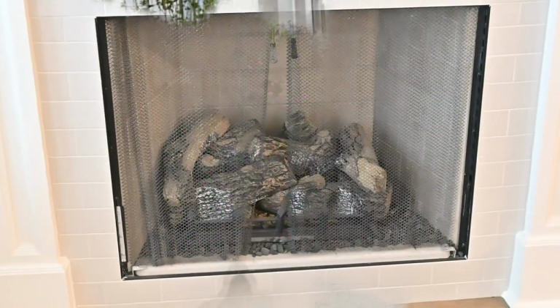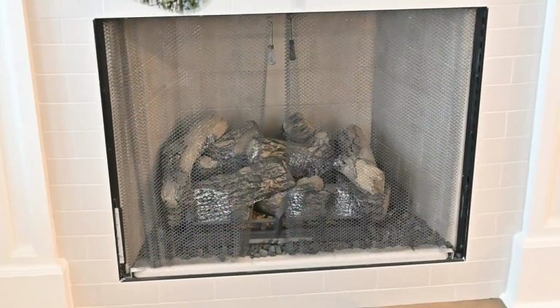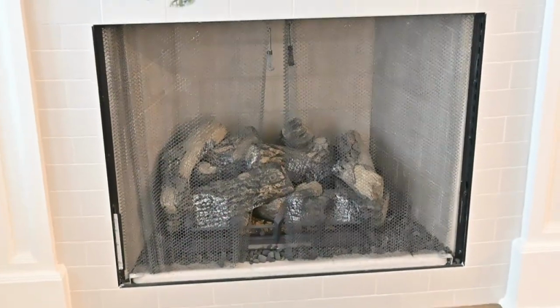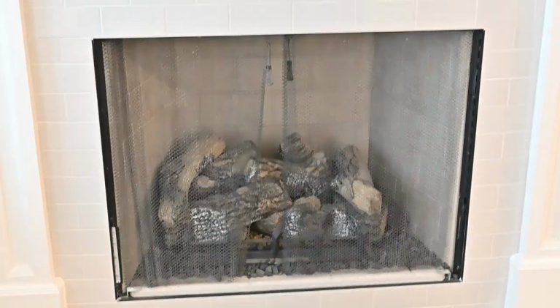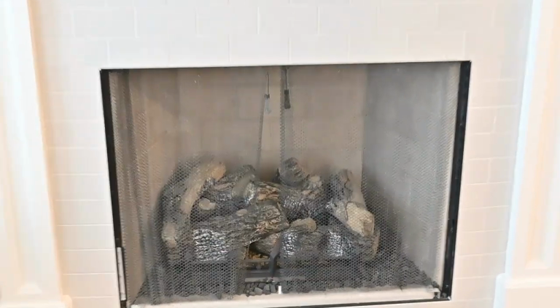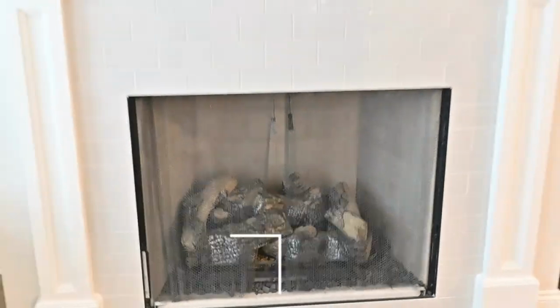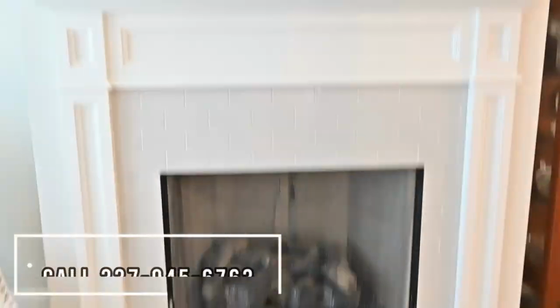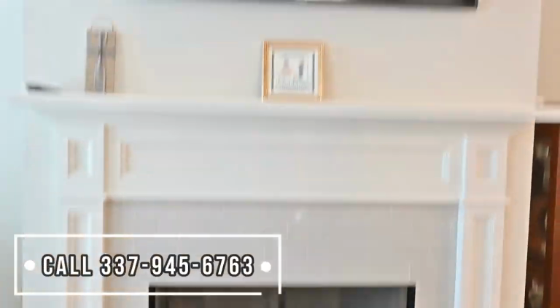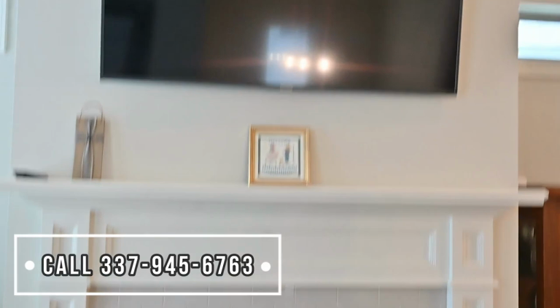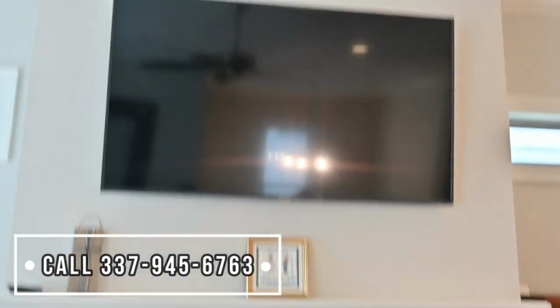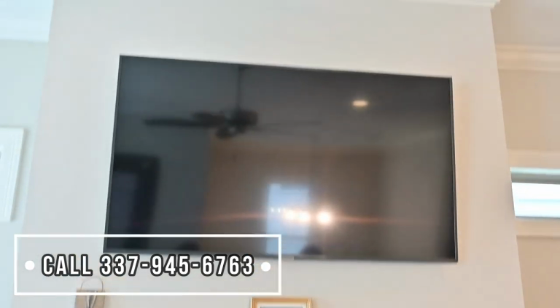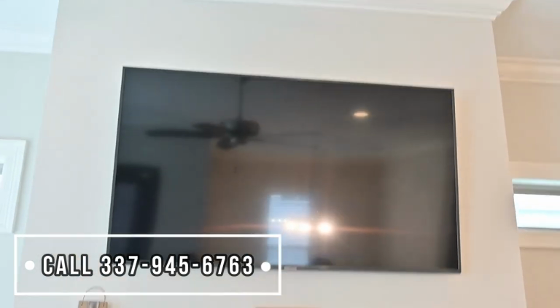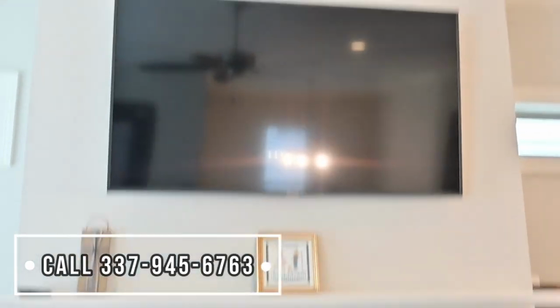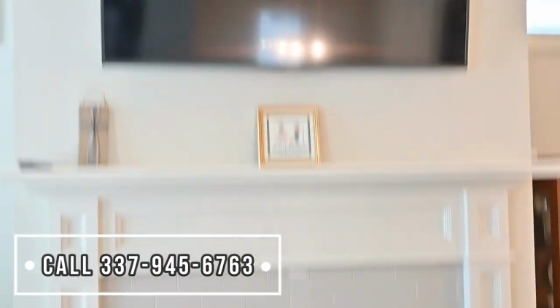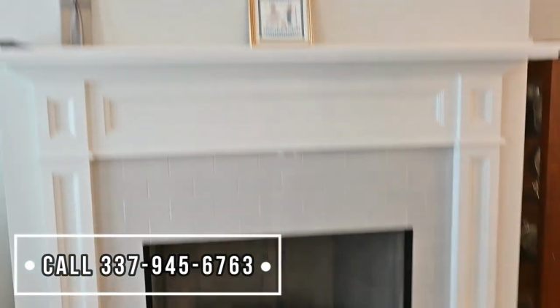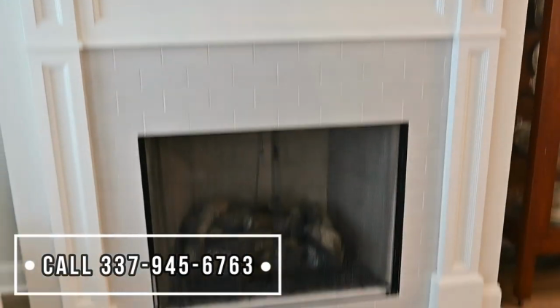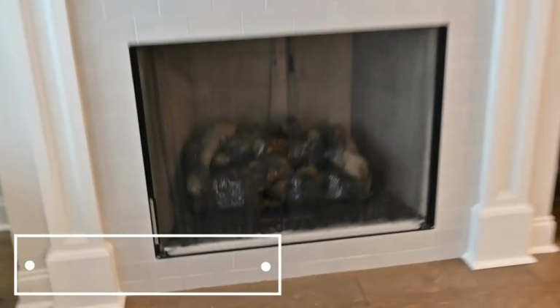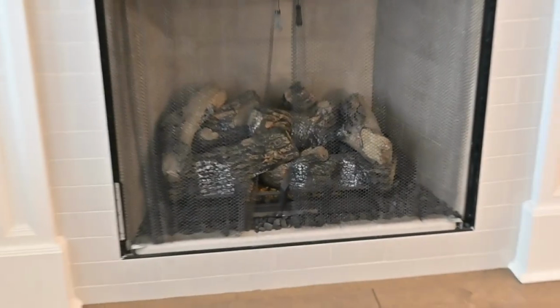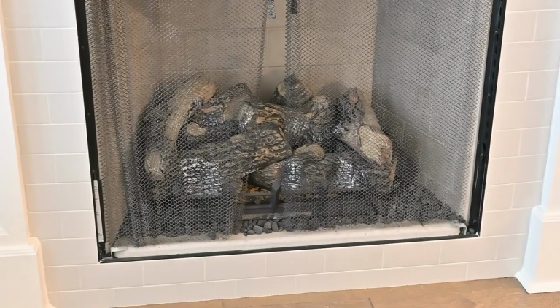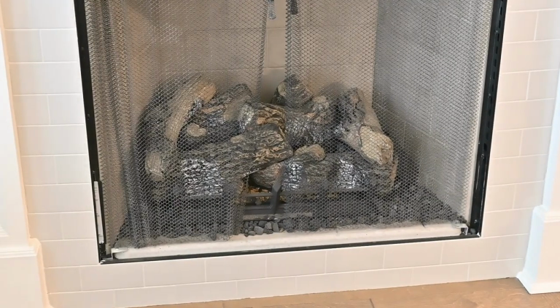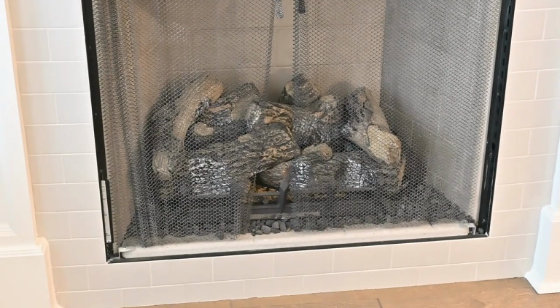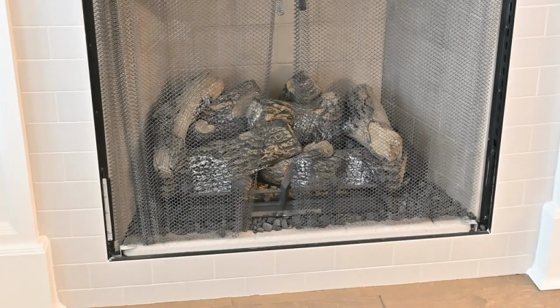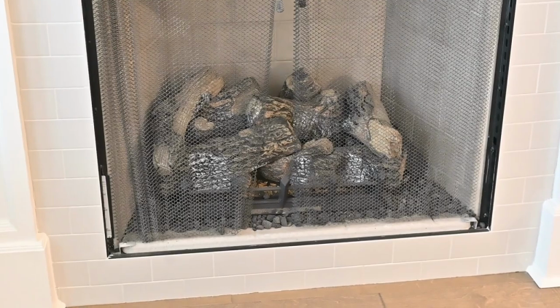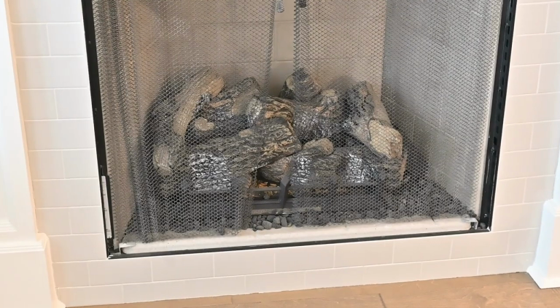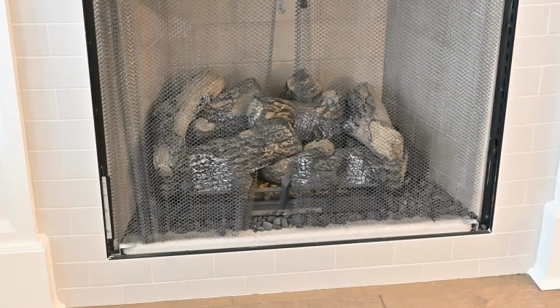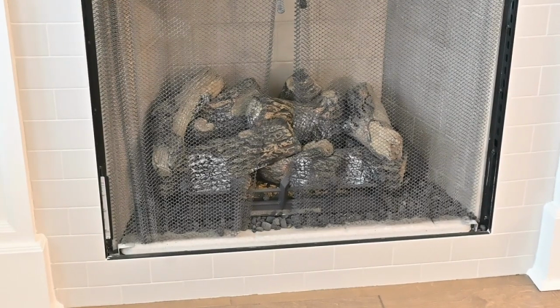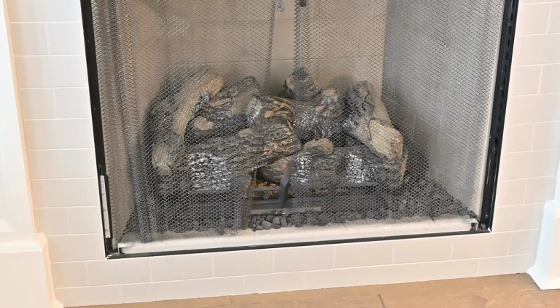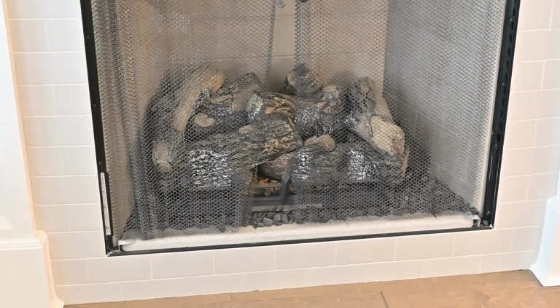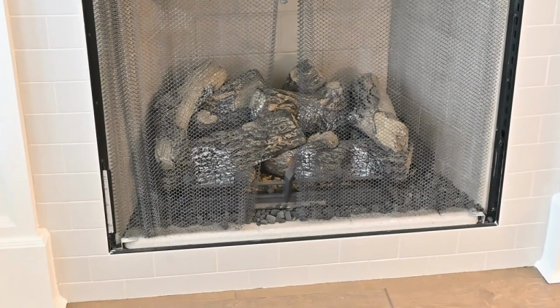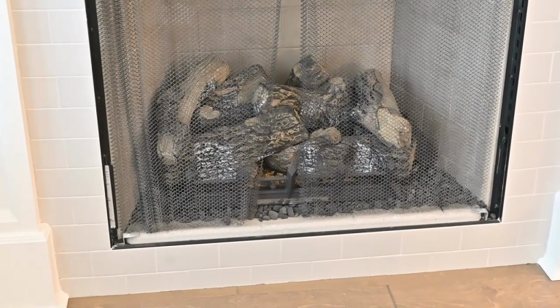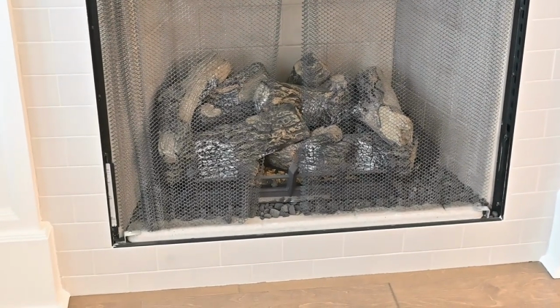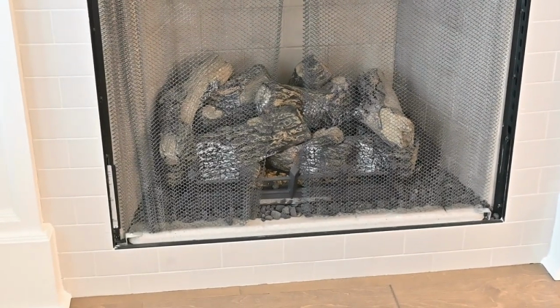No need for a fire pit when you have a fireplace — it's a ventless fireplace. It'll definitely keep the whole living room area nice and cozy.